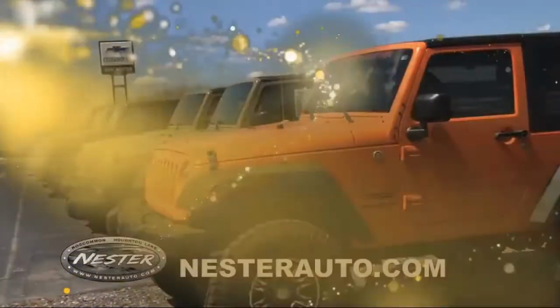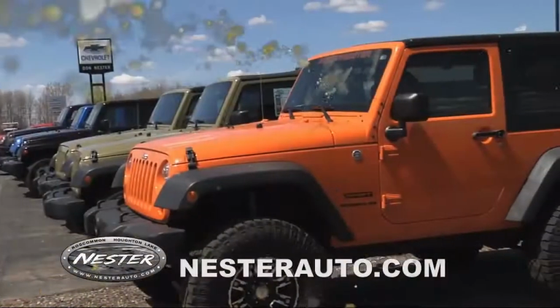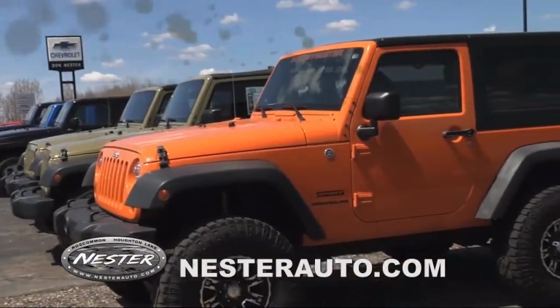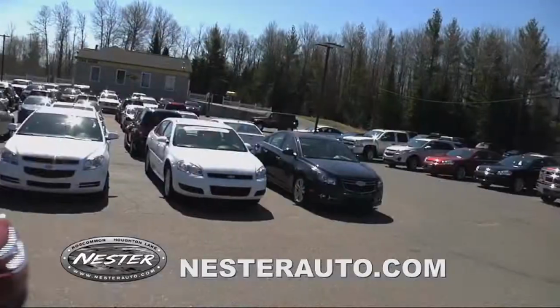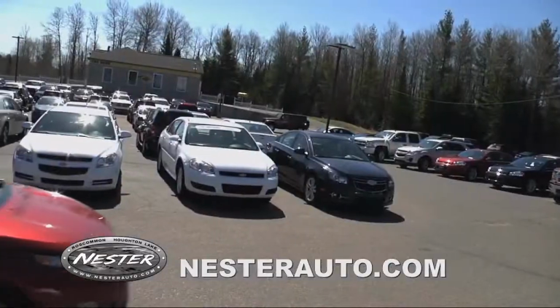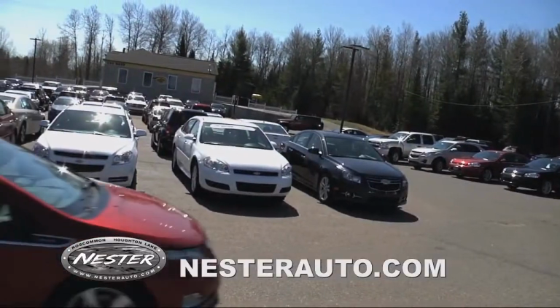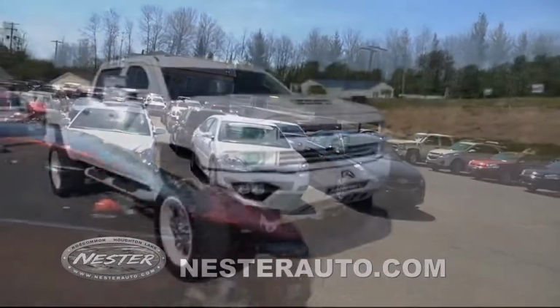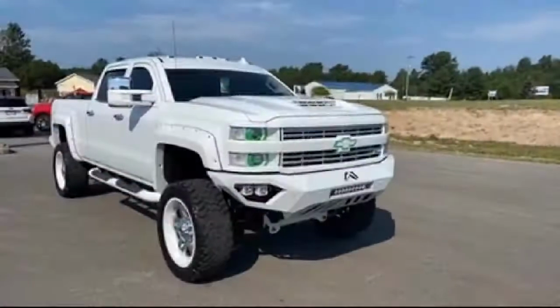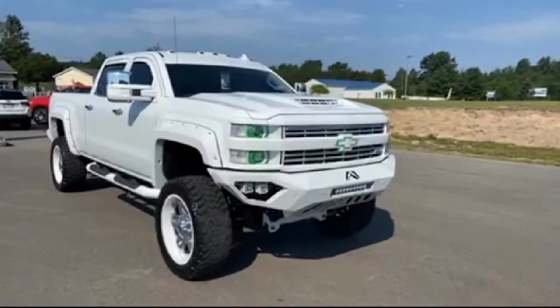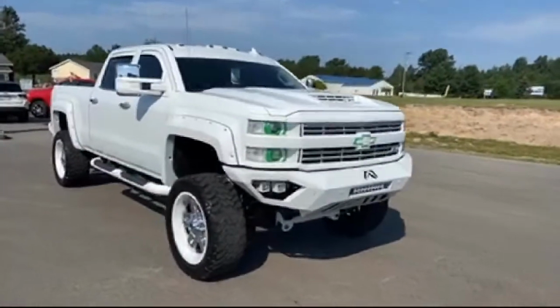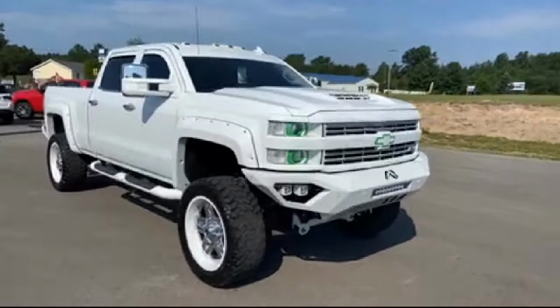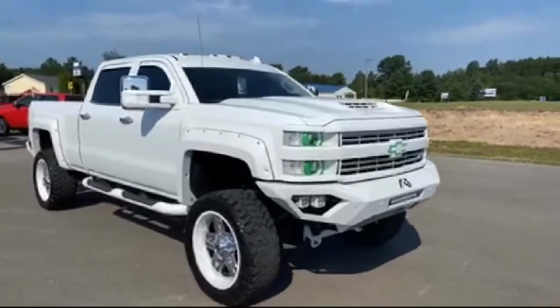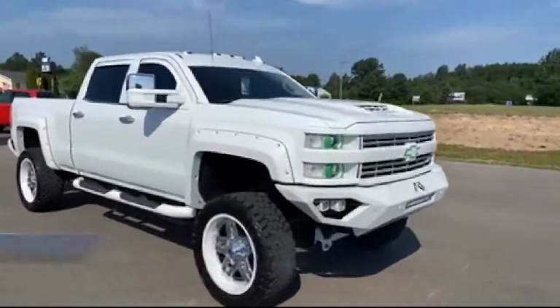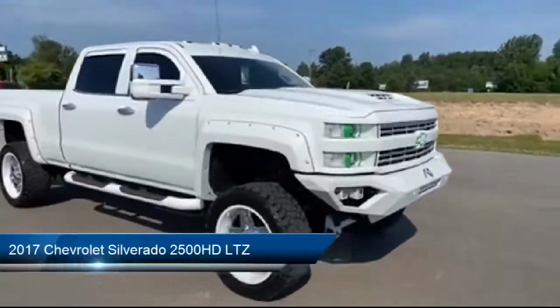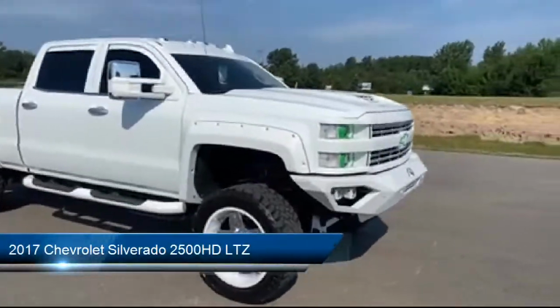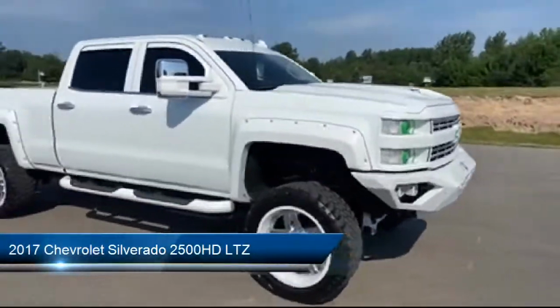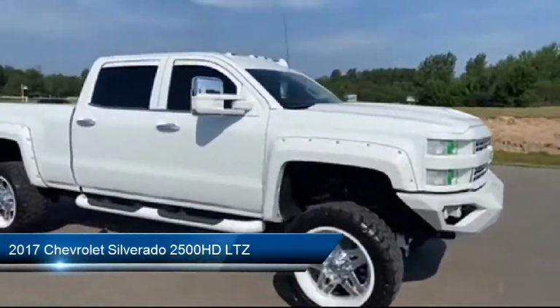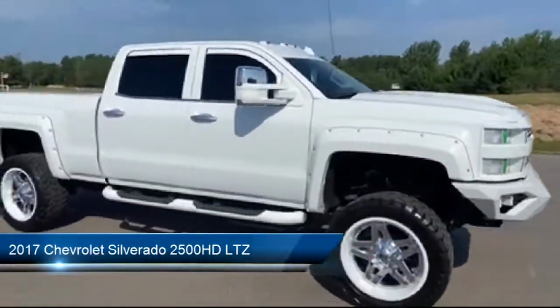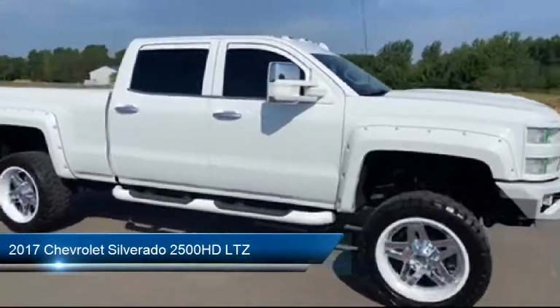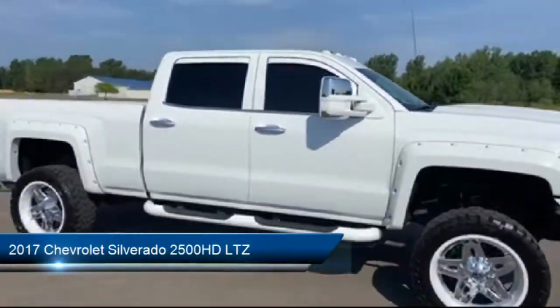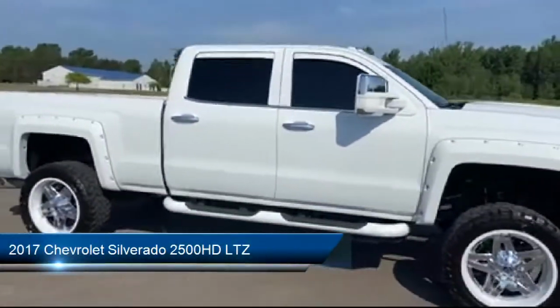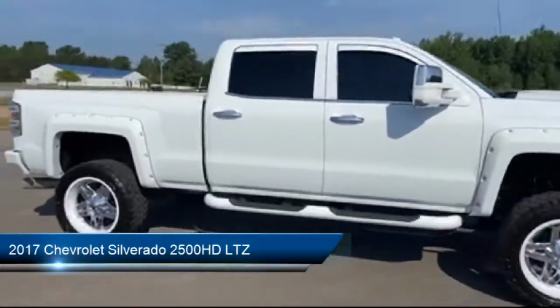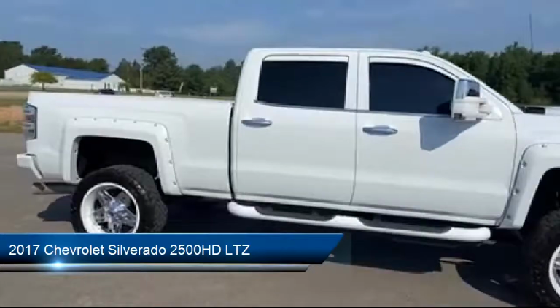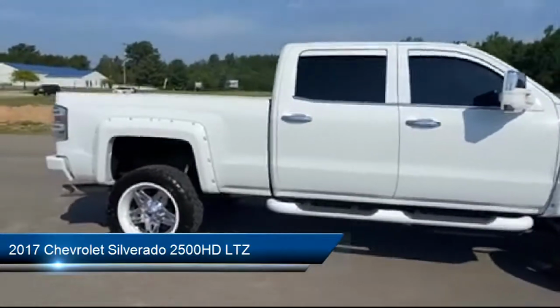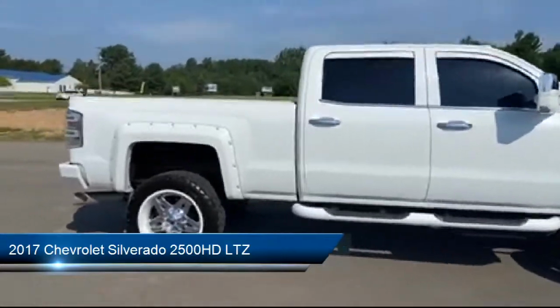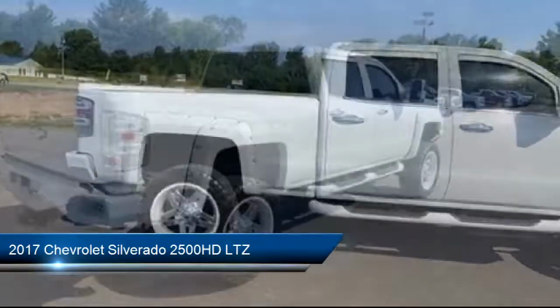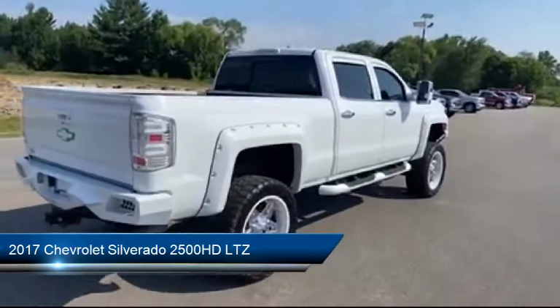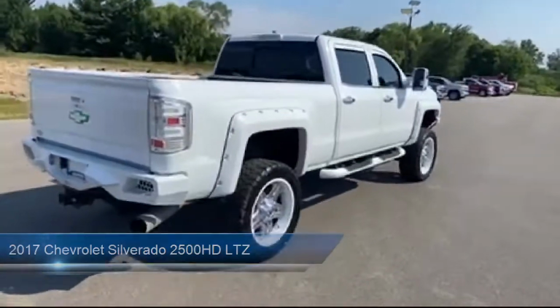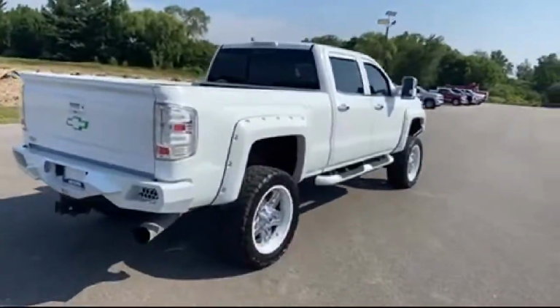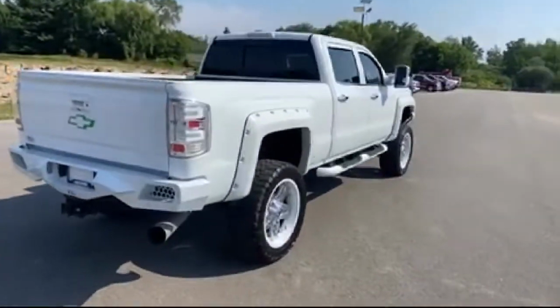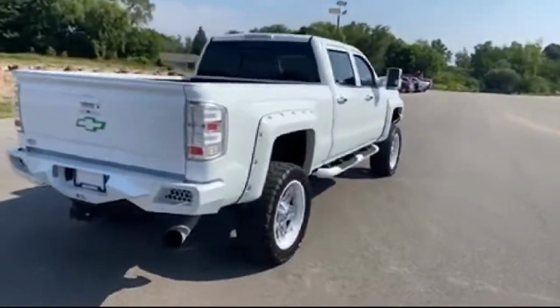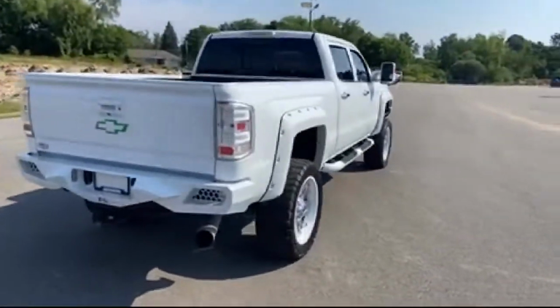Welcome to Don Nestor Auto Group, and here's a look at another one of our great vehicles from our inventory. It comes equipped with Preferred Equipment Group 1LZ, Apple CarPlay and Android Auto, and the LTZ Plus Package.